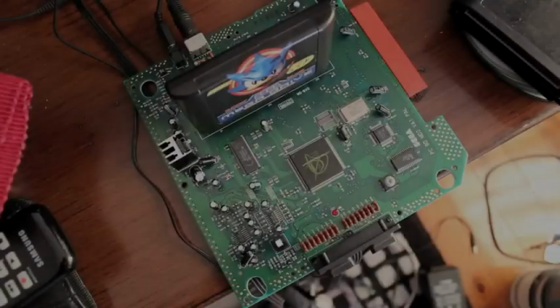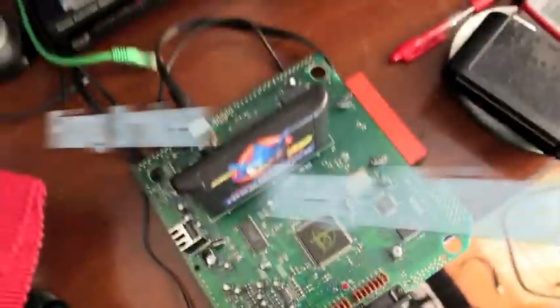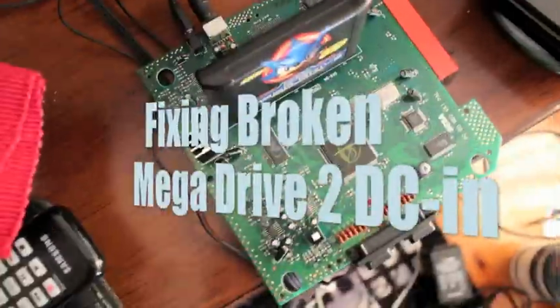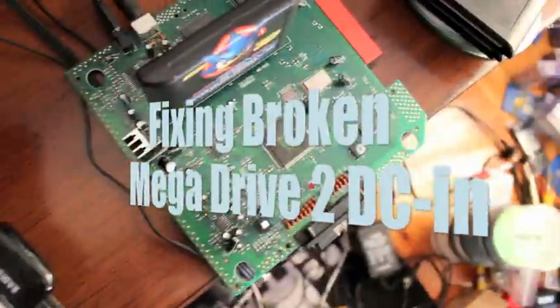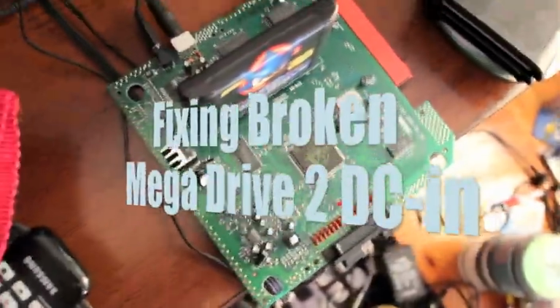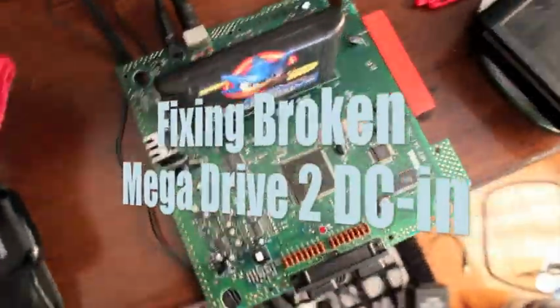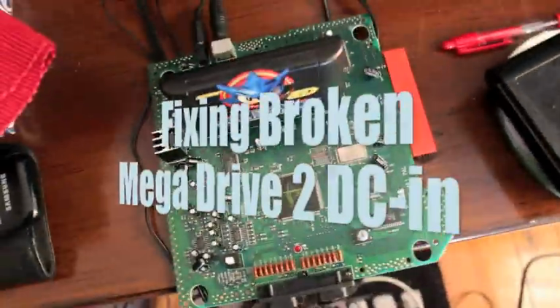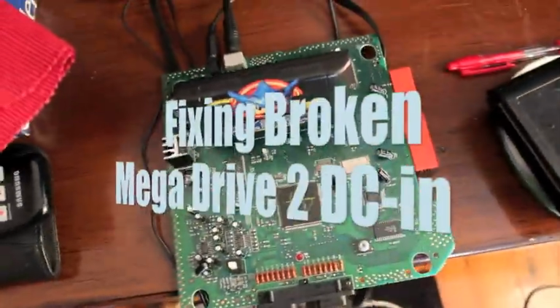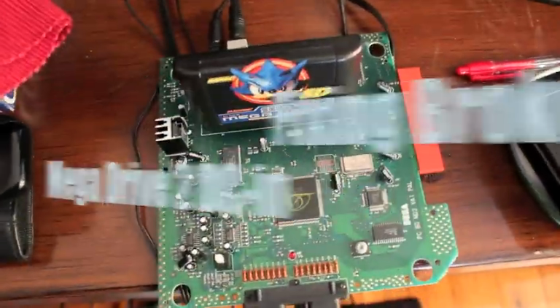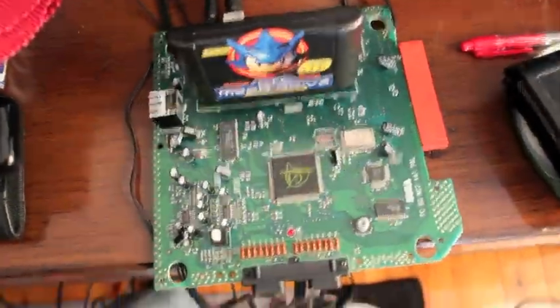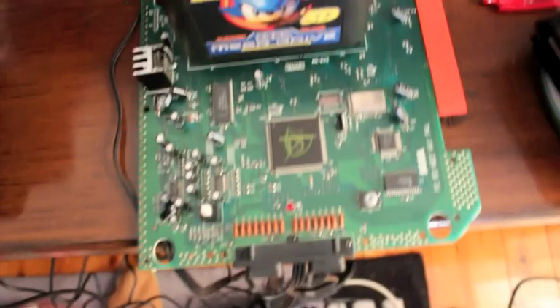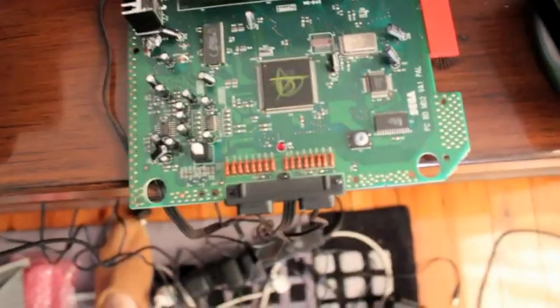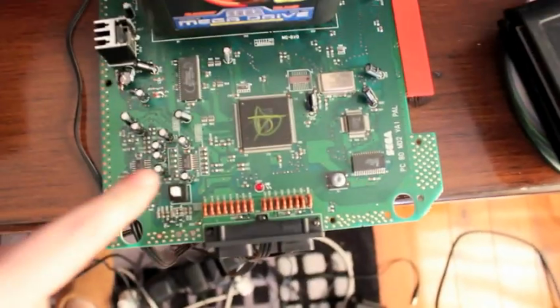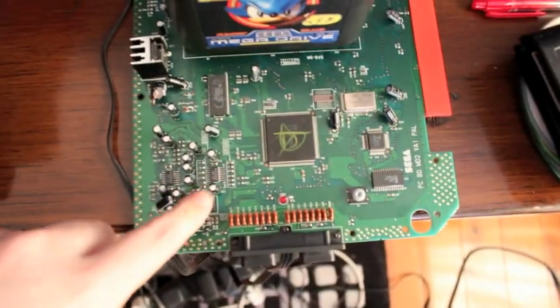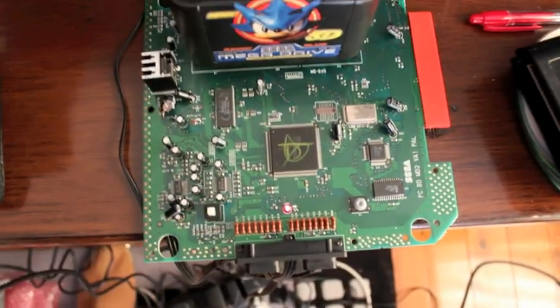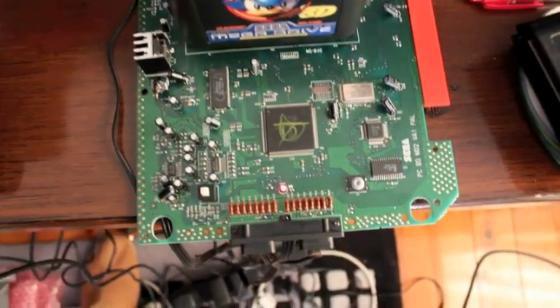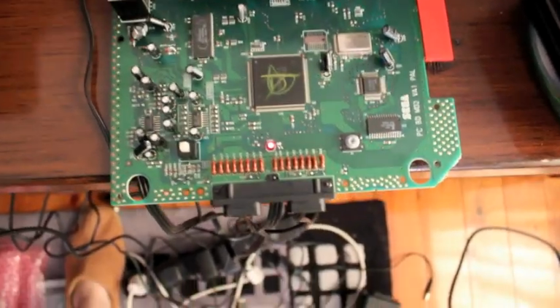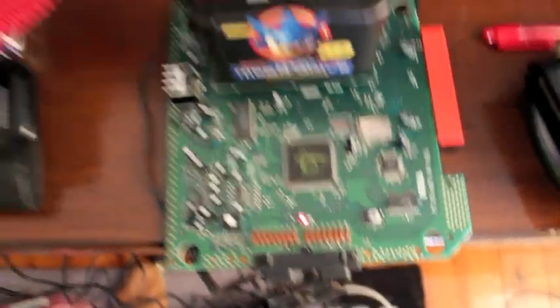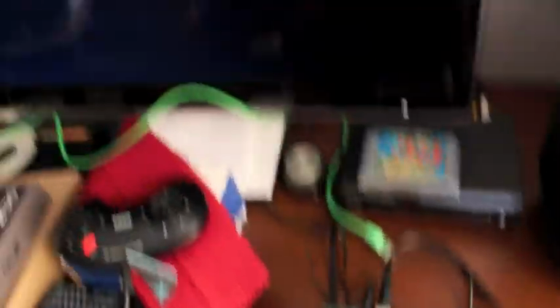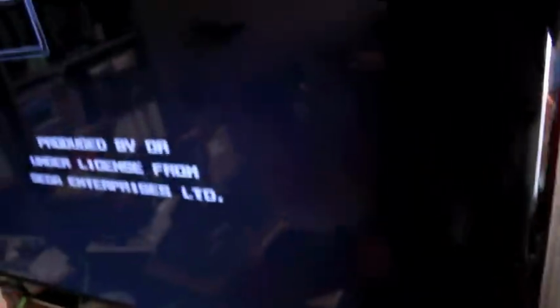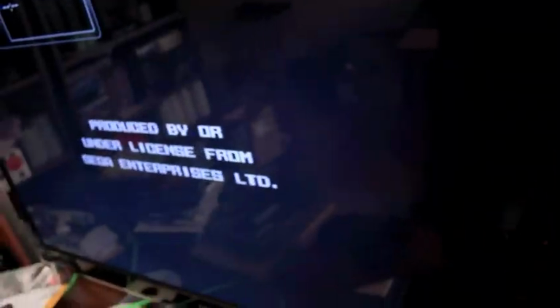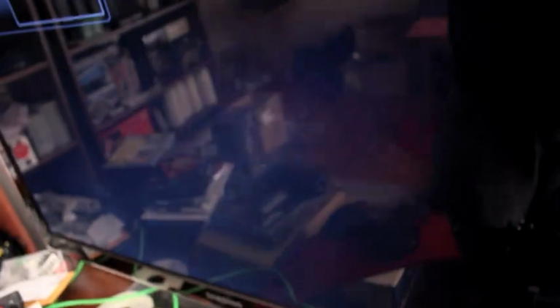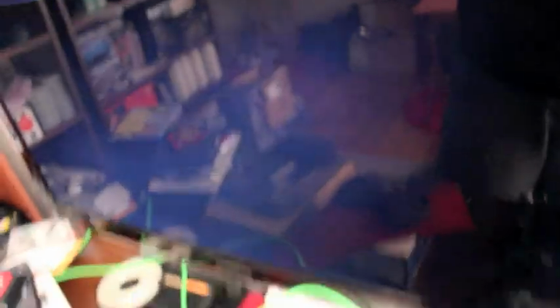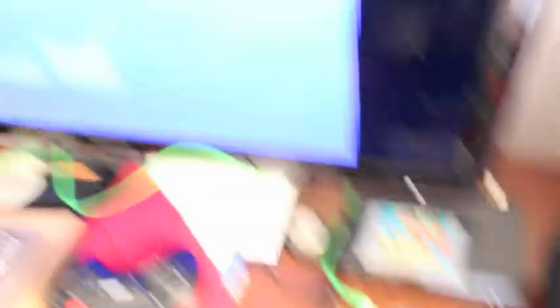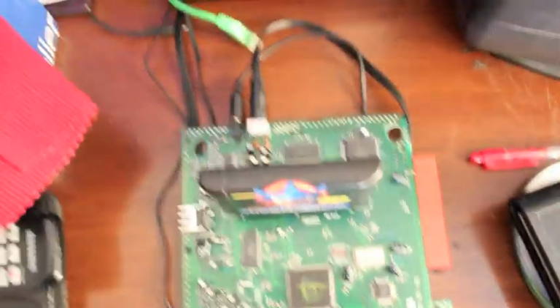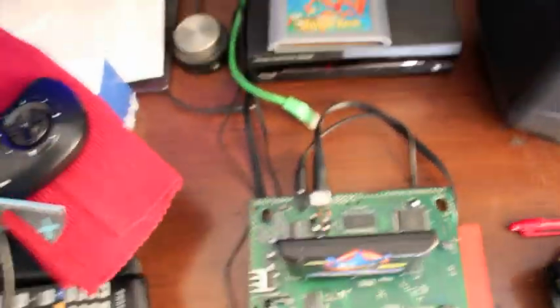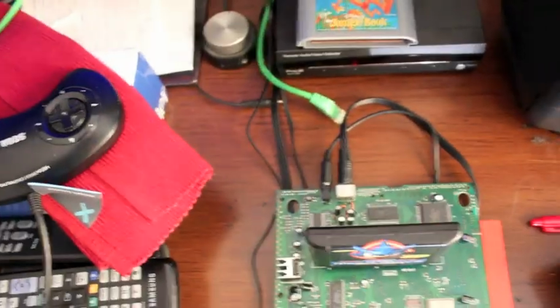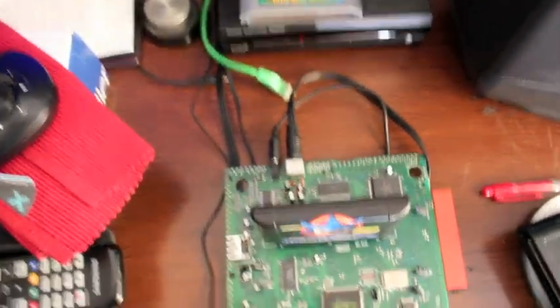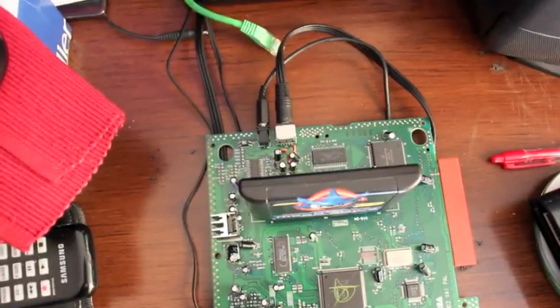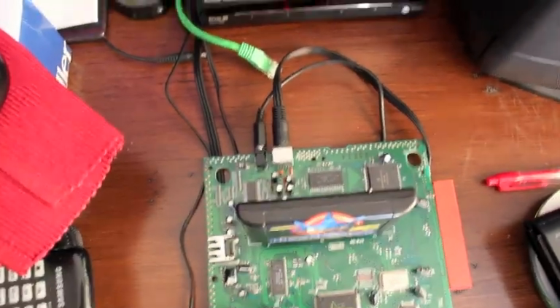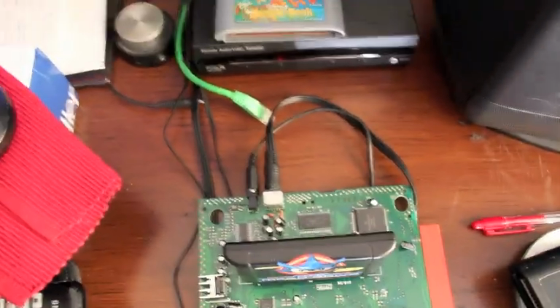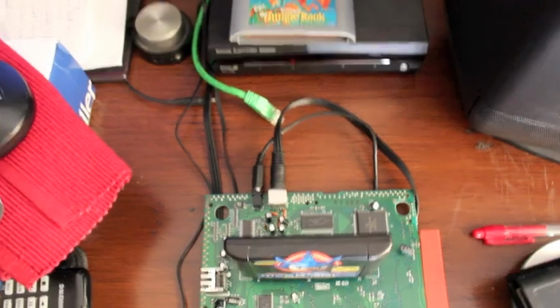Here's a quick video just to show one symptom that this particular Mega Drive has. Turn it on, light comes on — perfect. However, jiggle the cable... dies.